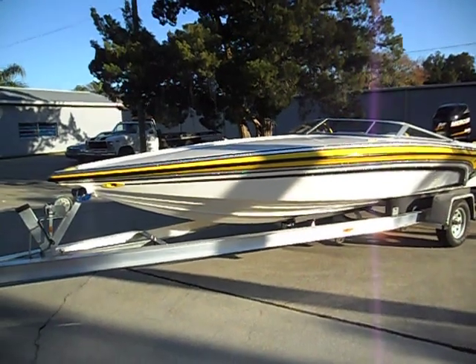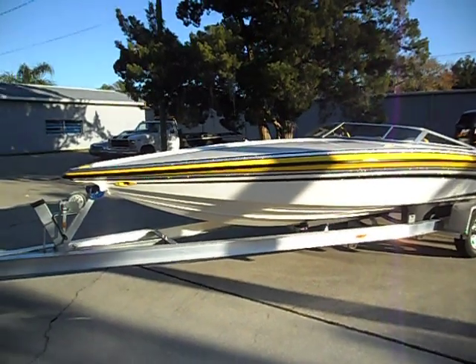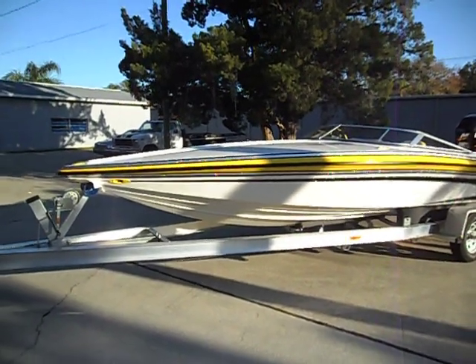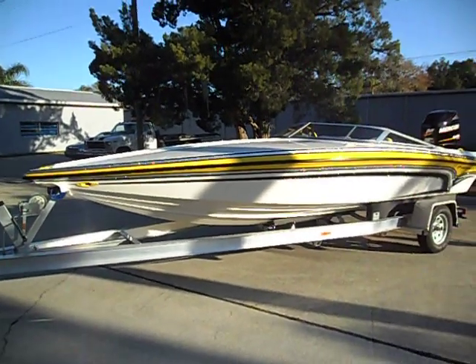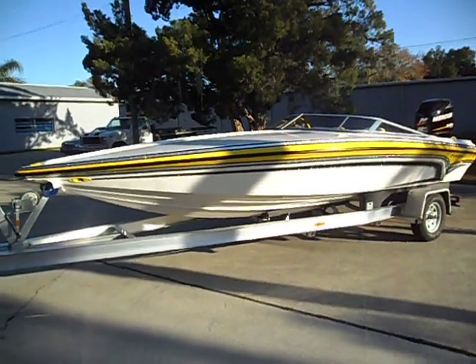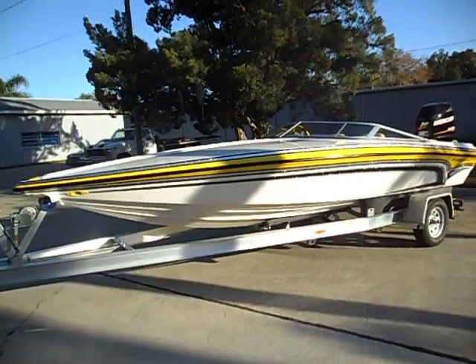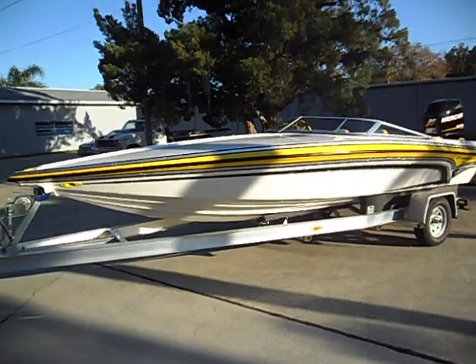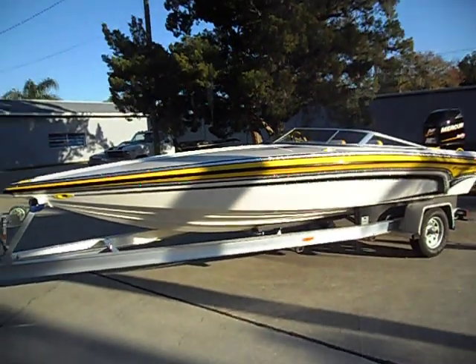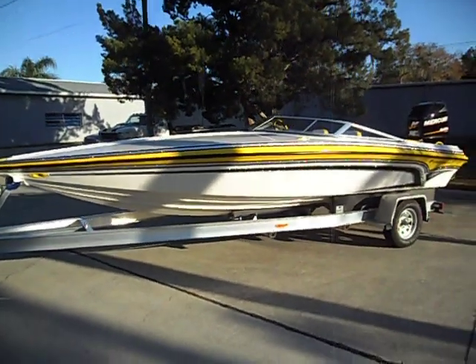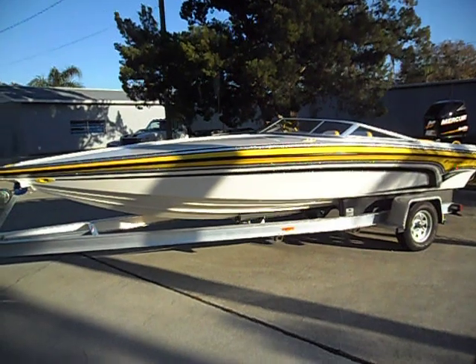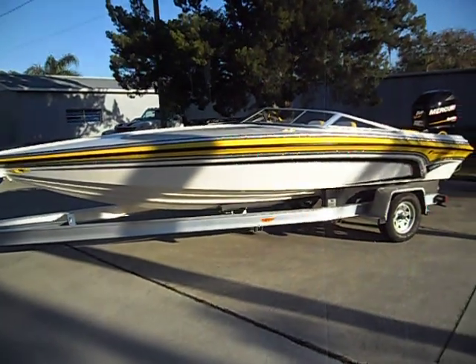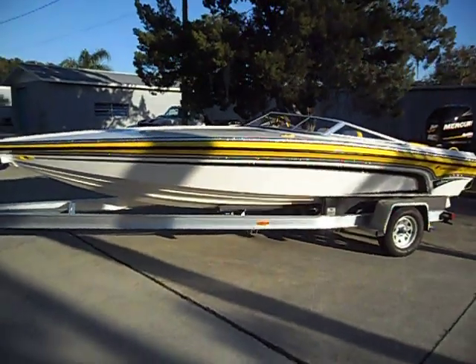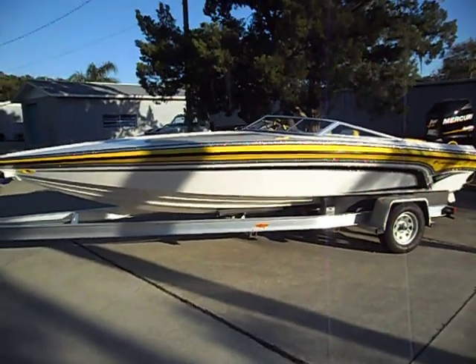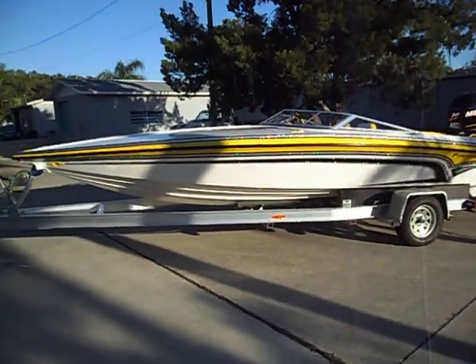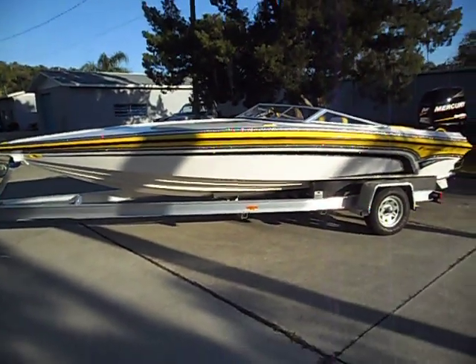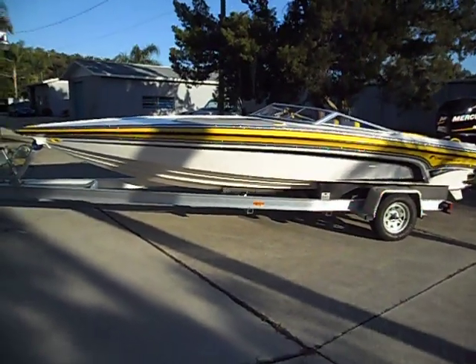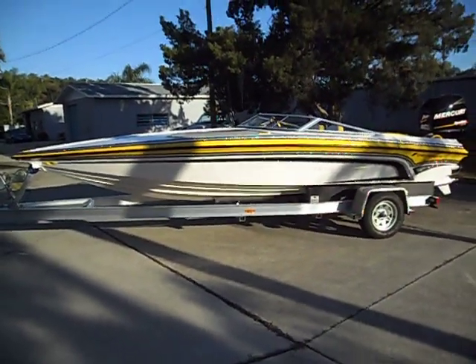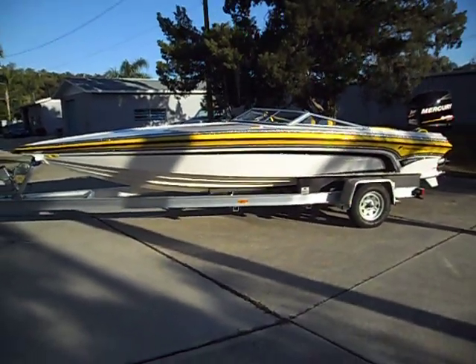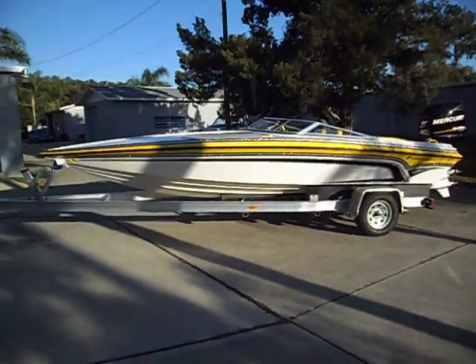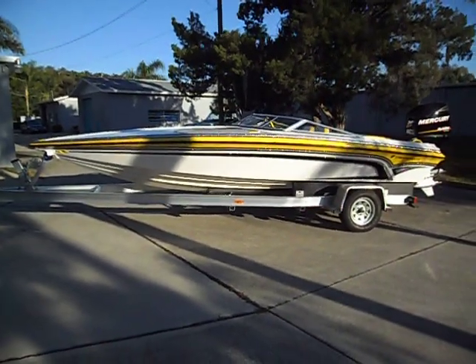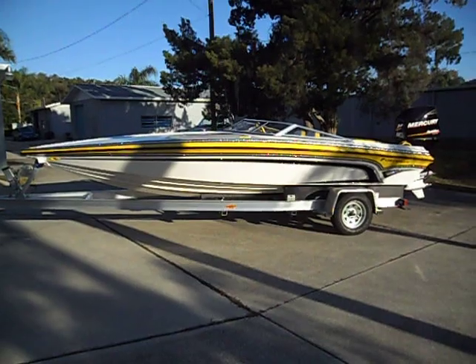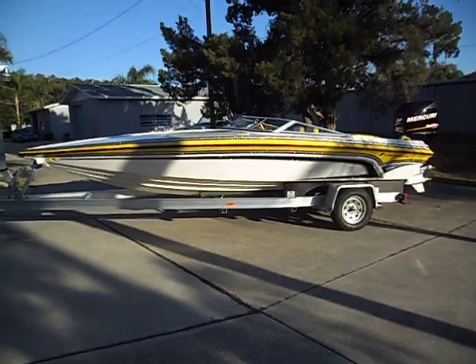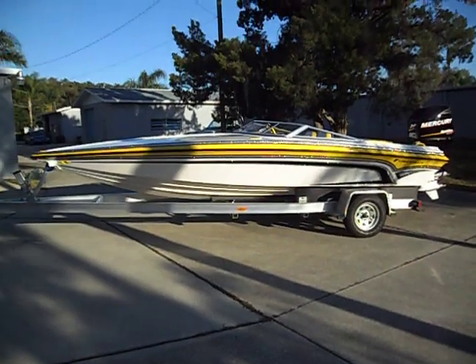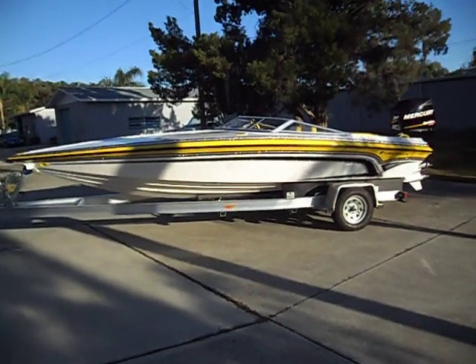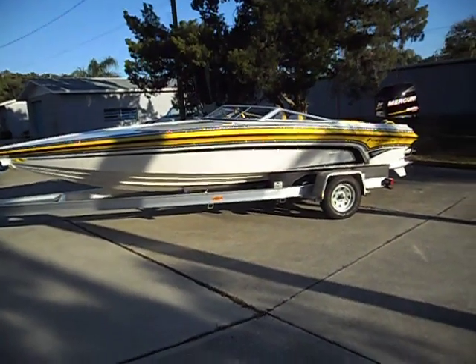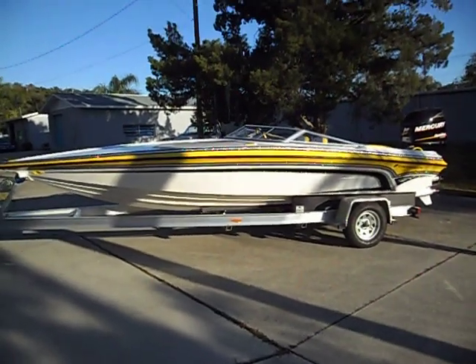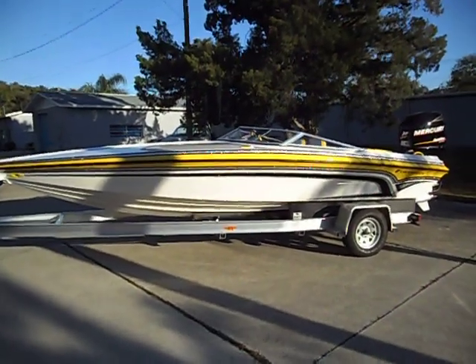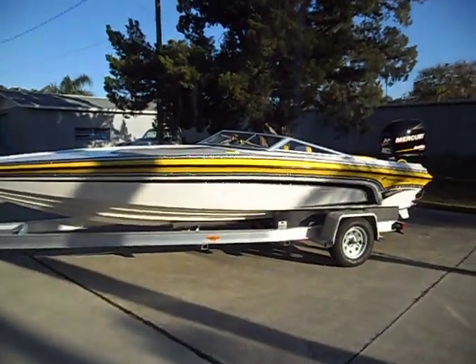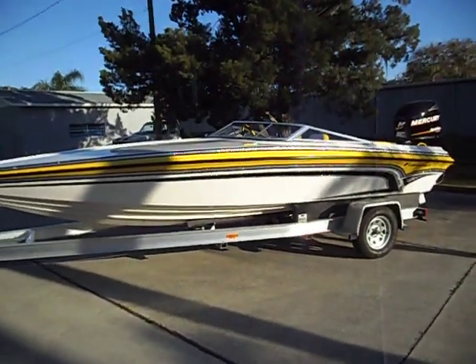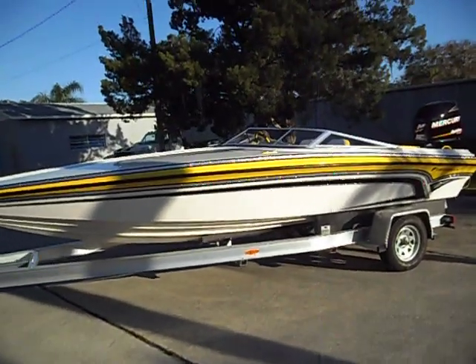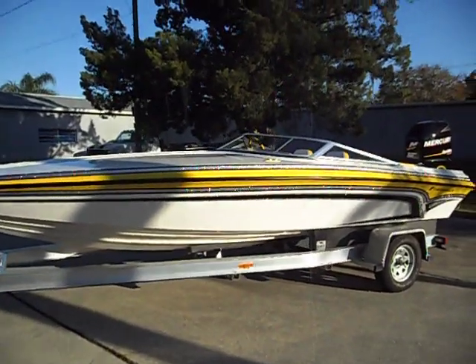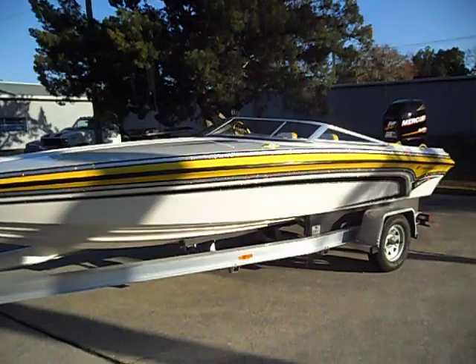Here we have a brand new 2011 21-foot Checkmate closed deck. This is a one-of-a-kind paint job — it's not standard. There's no other ones made like this.